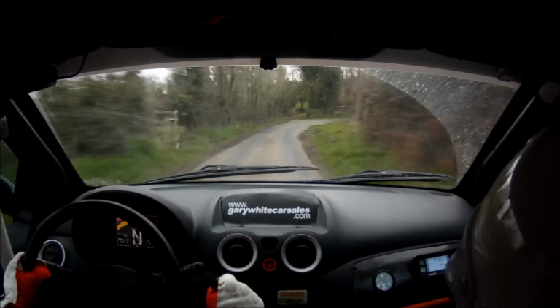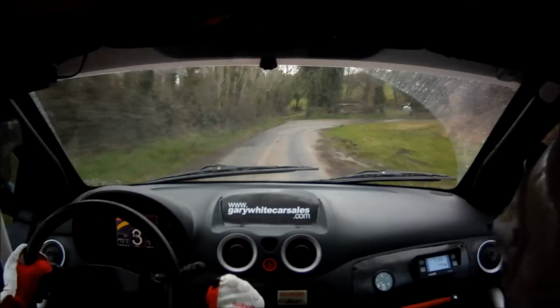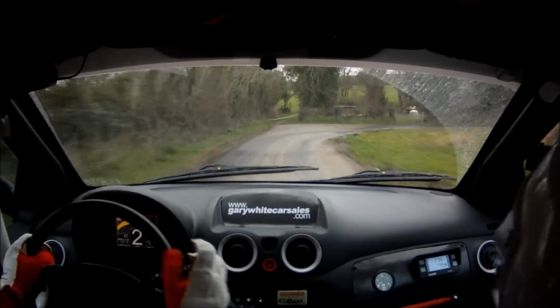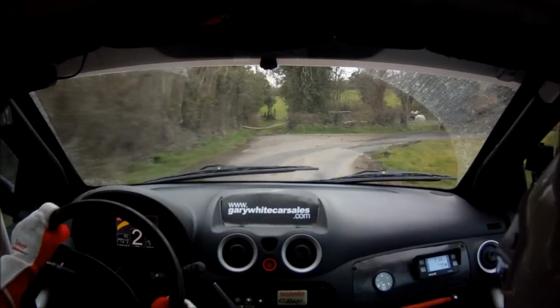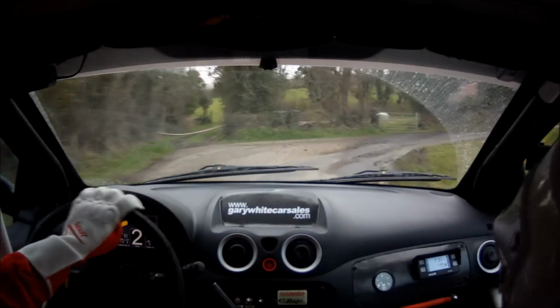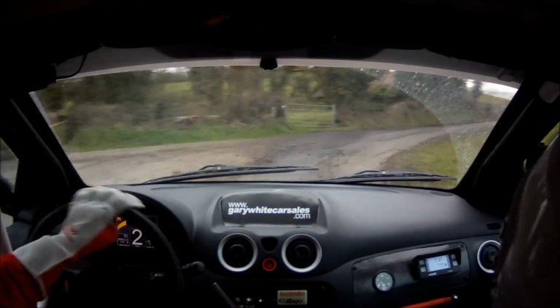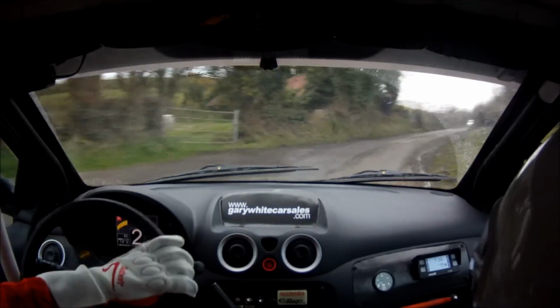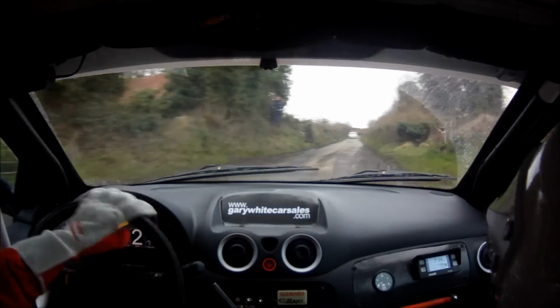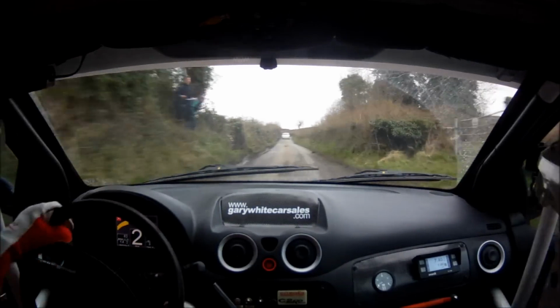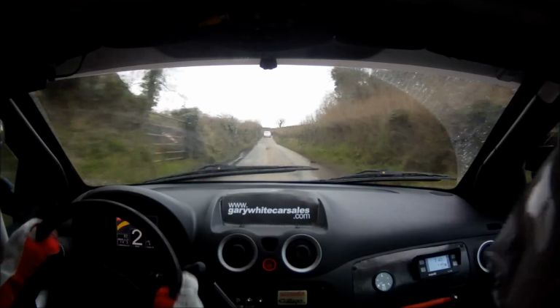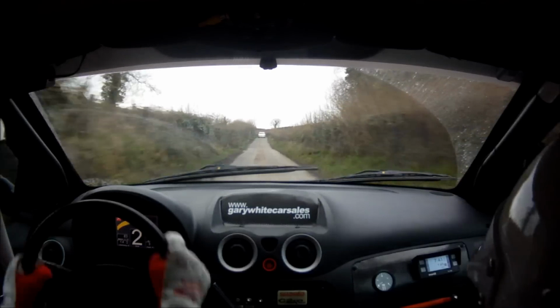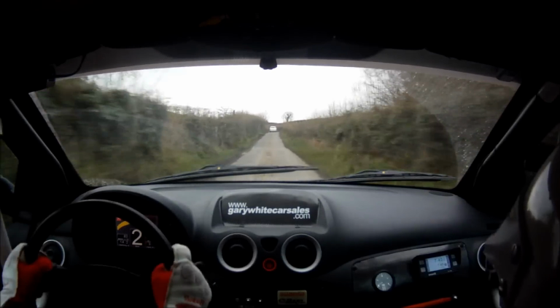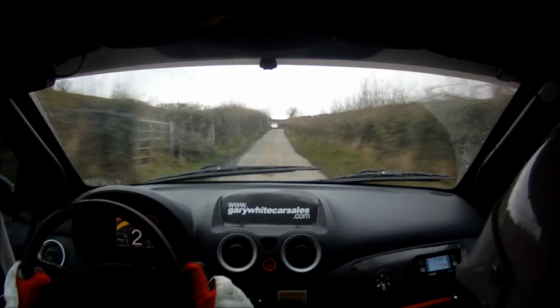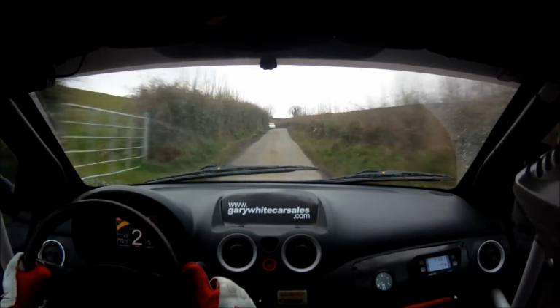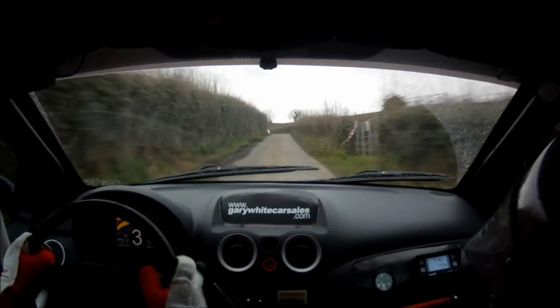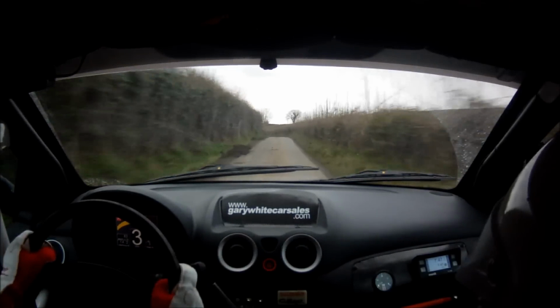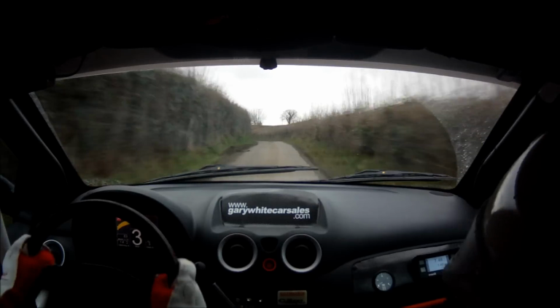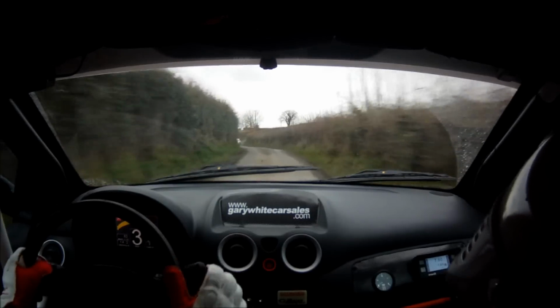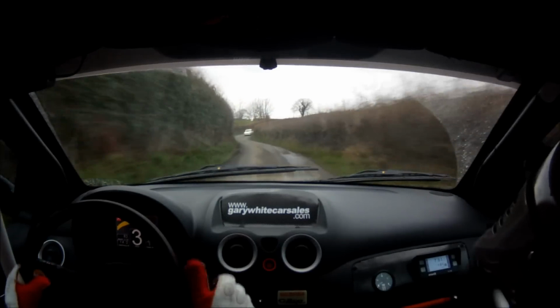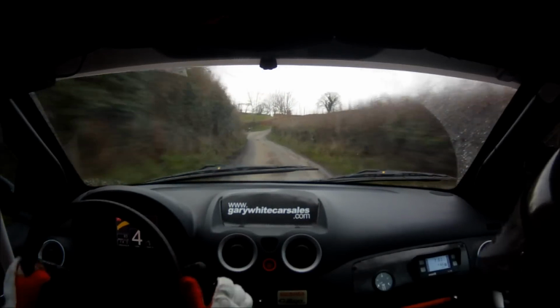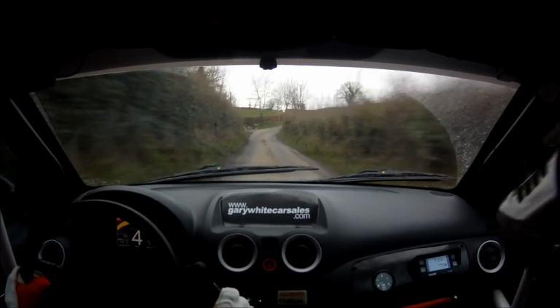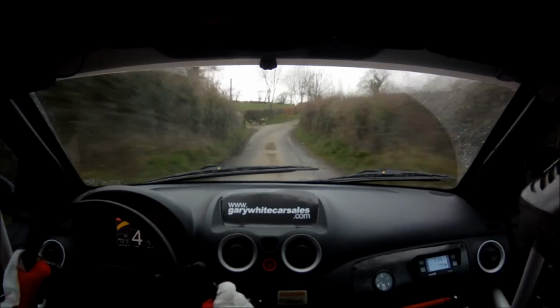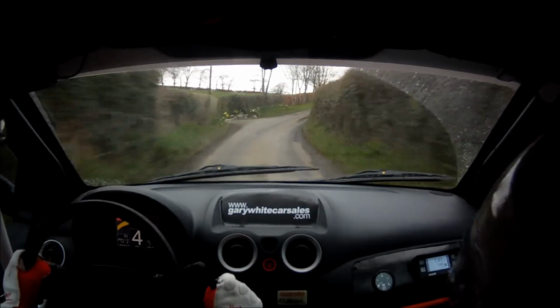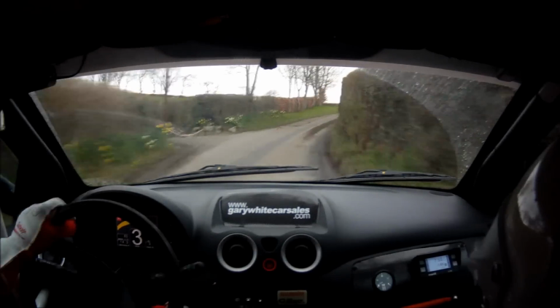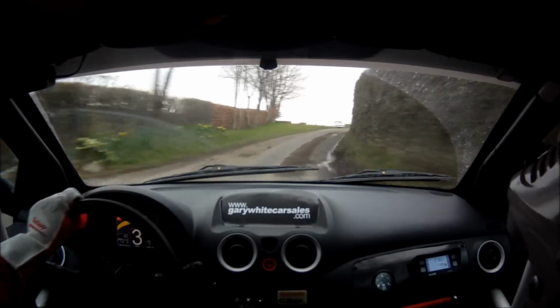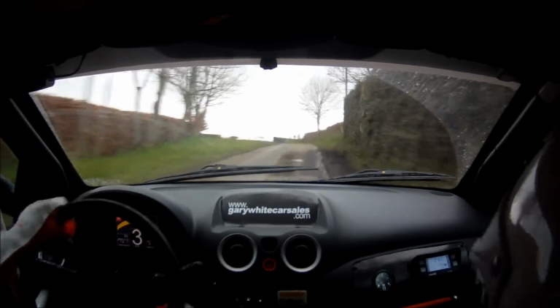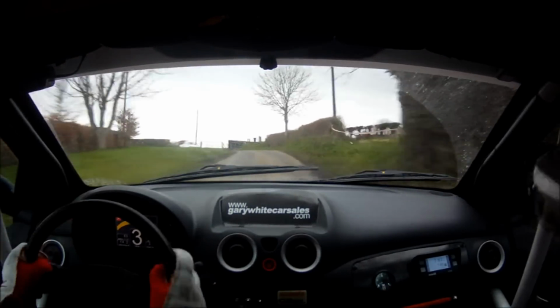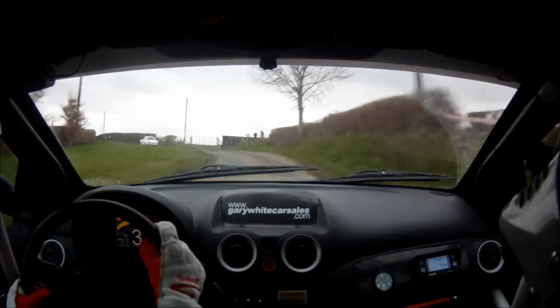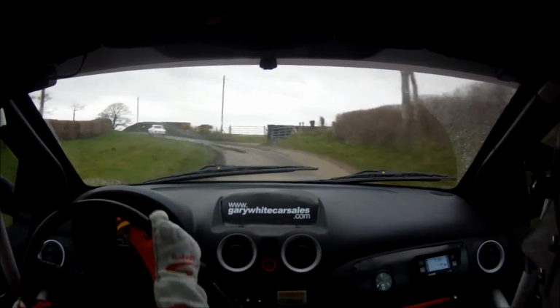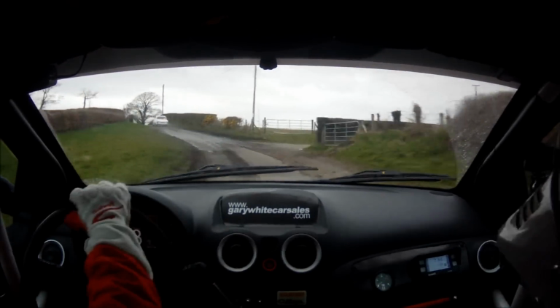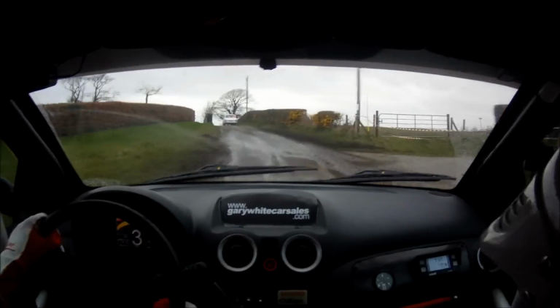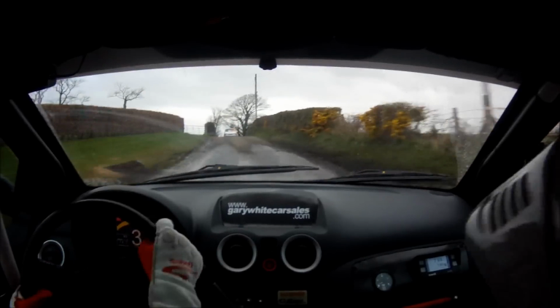130. 6 left. 40. 4 right. Don't get distracted. 4 right on 3 left. Past in, down, stay mid over crest. Bump. 270.